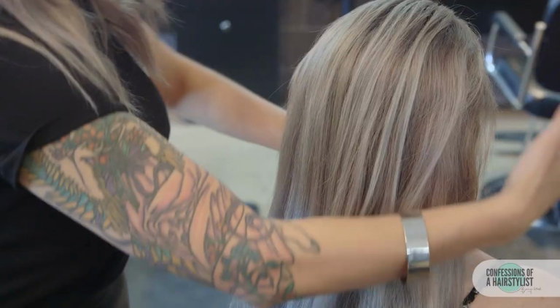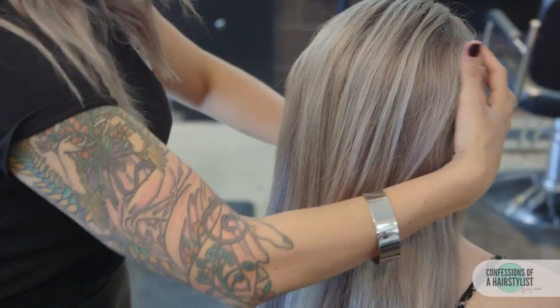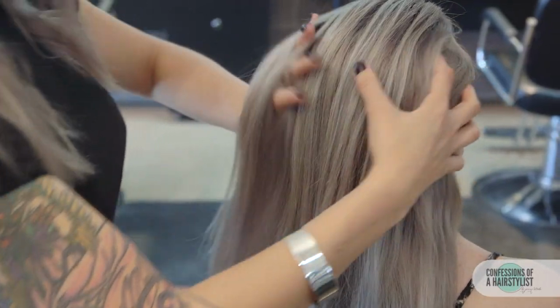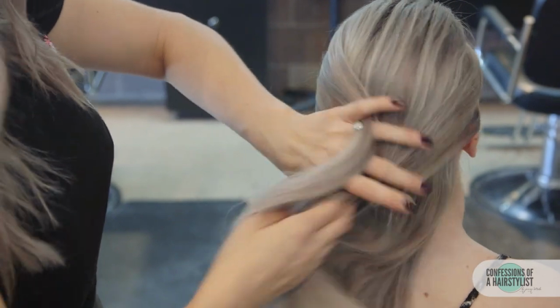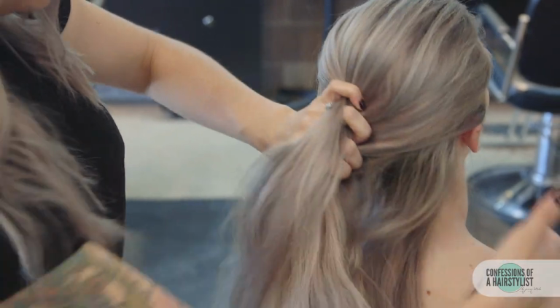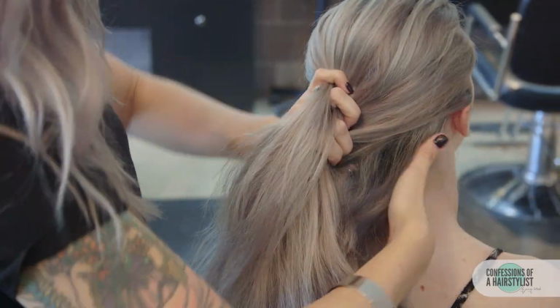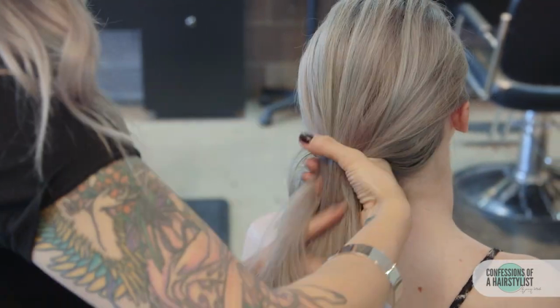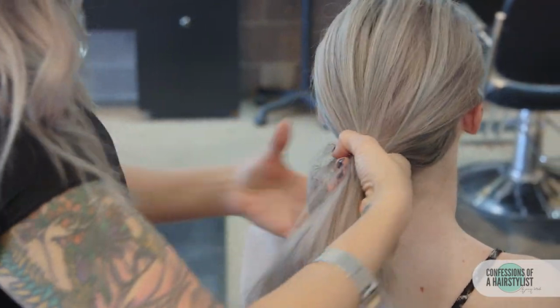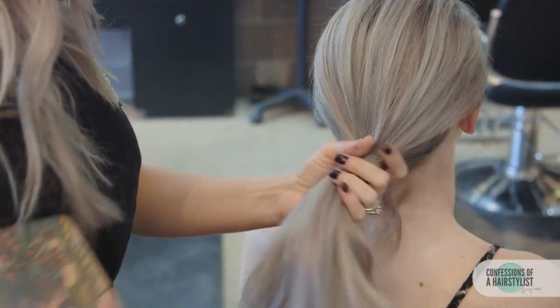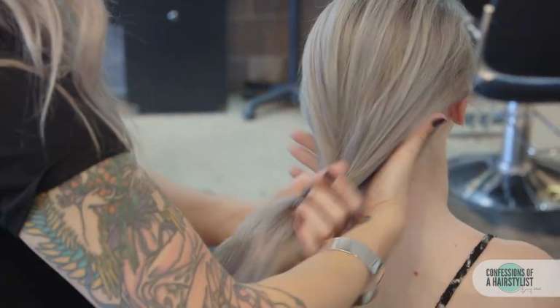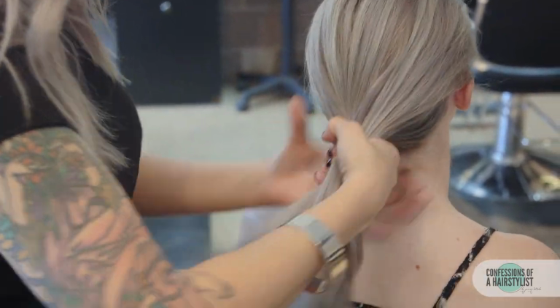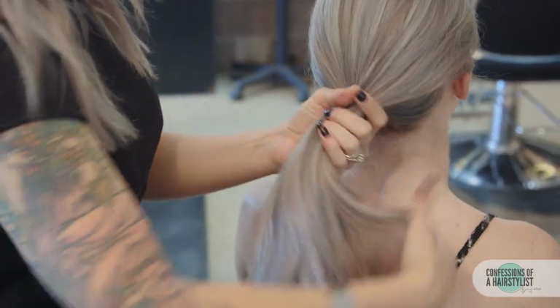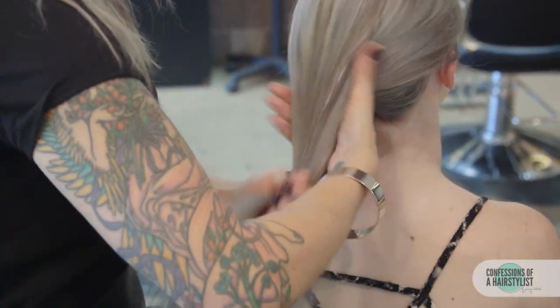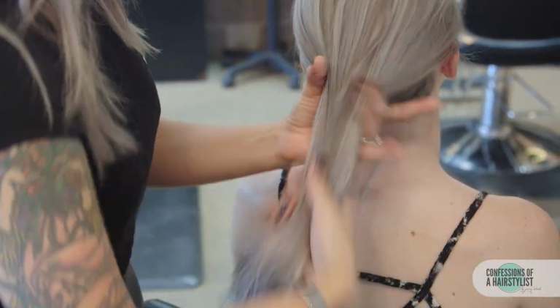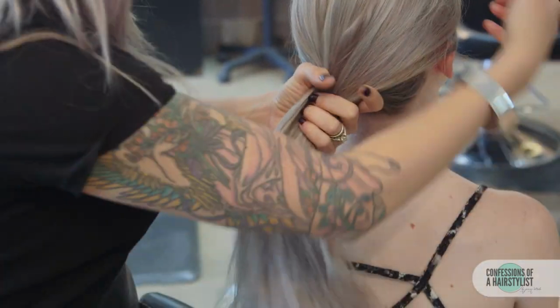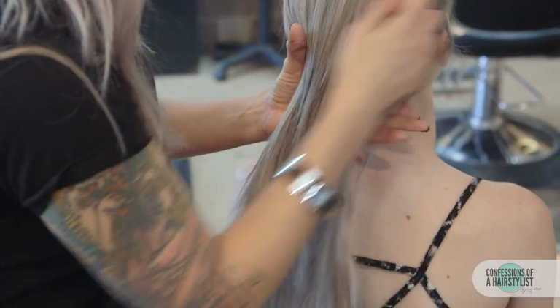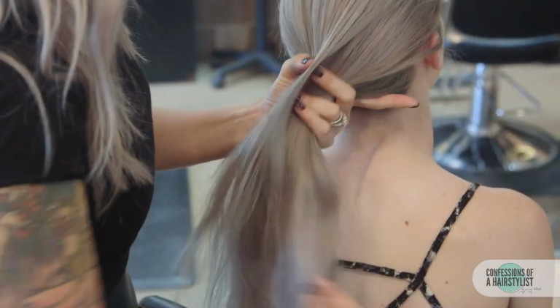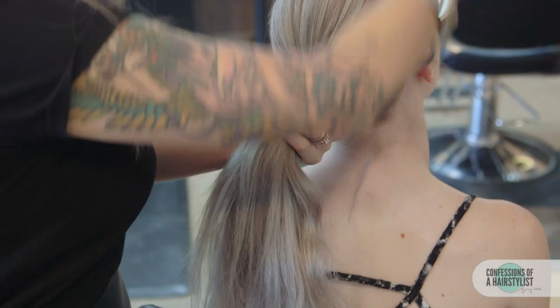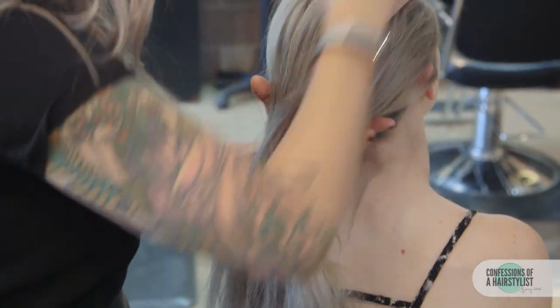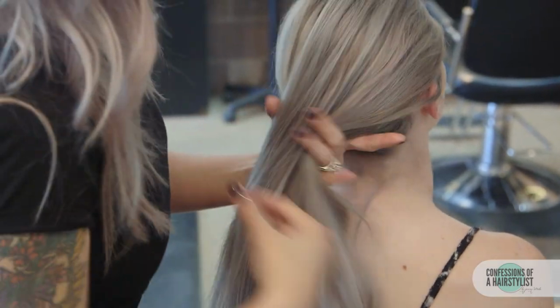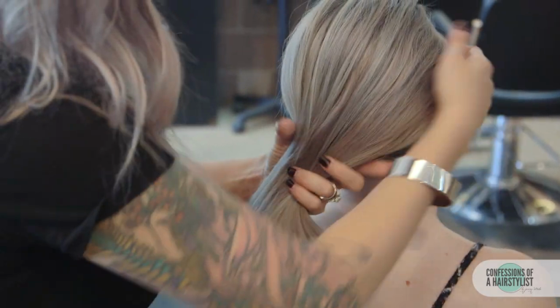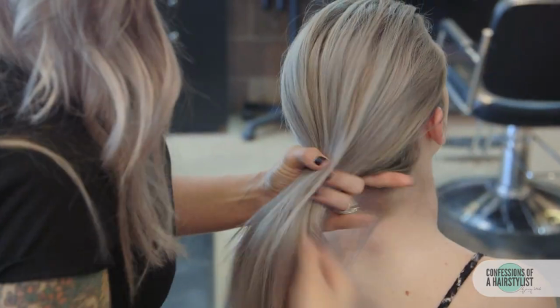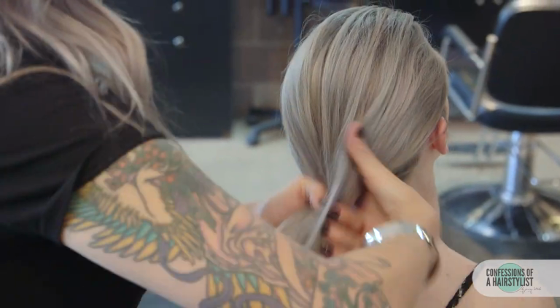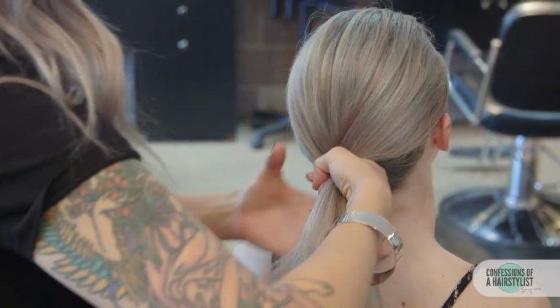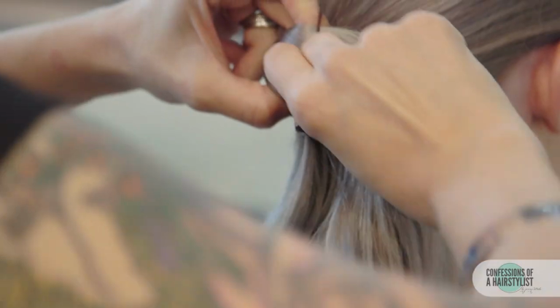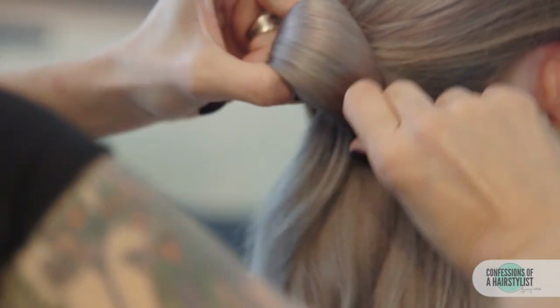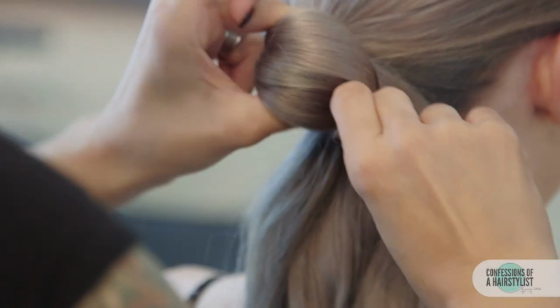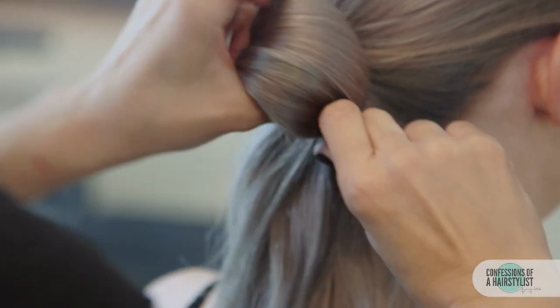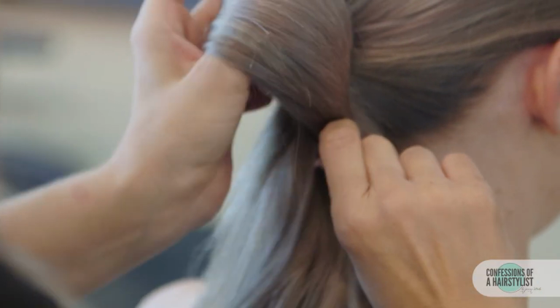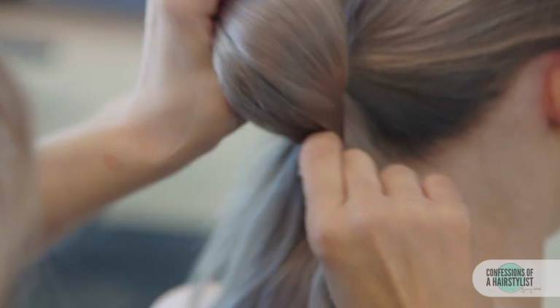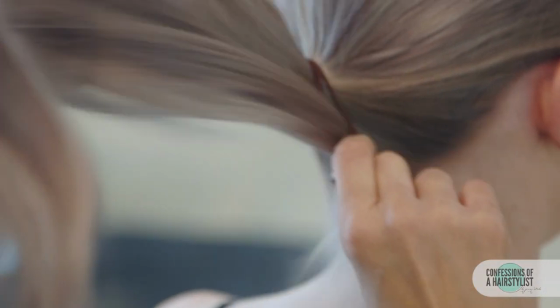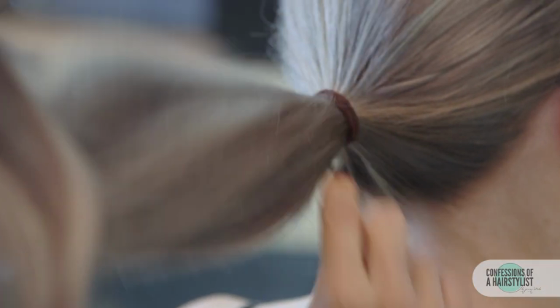Now we're going to pull the hair back into a low ponytail at the nape of the neck. I'm just using my fingers — you want it really loose. Then securing it into place with a hair elastic.